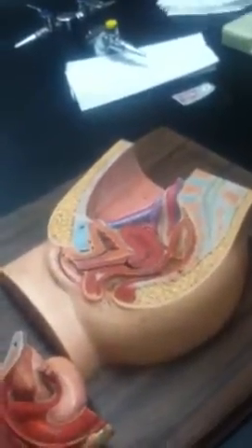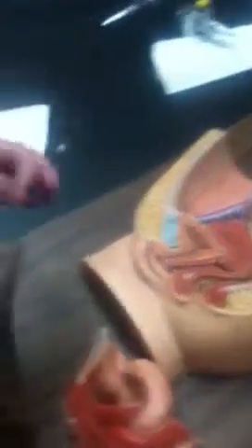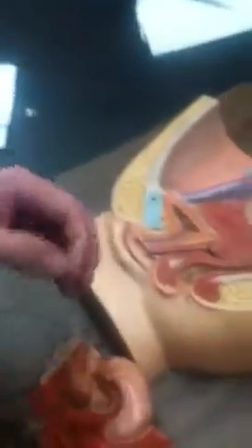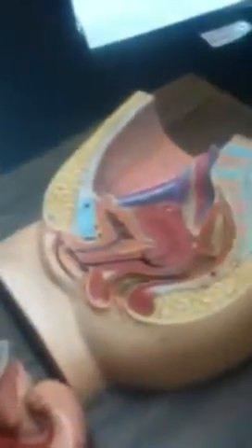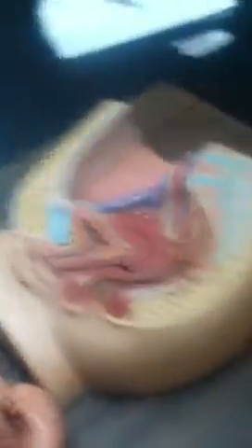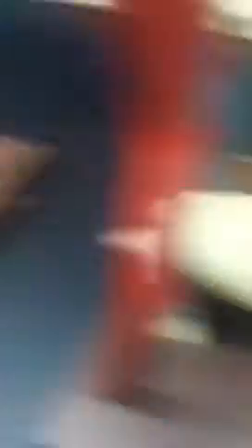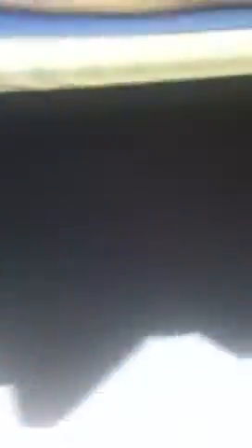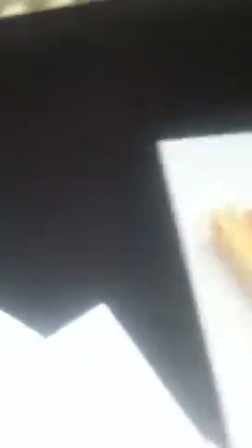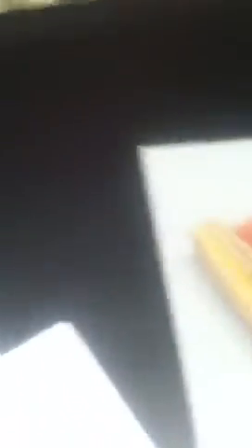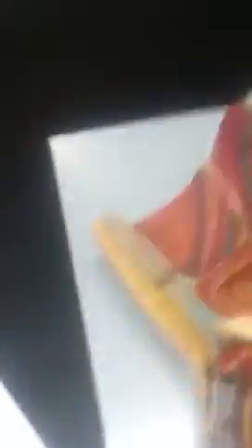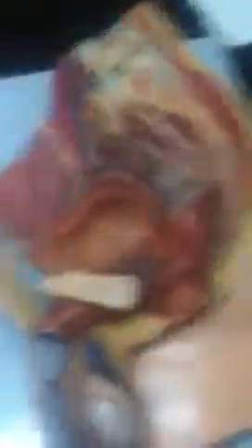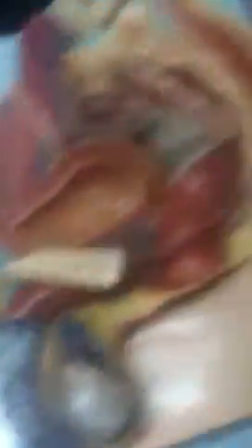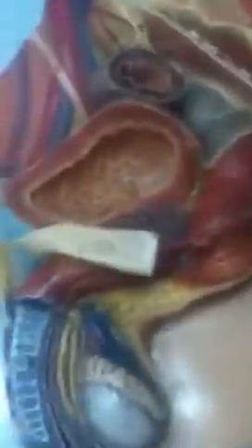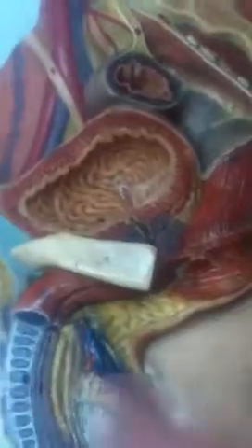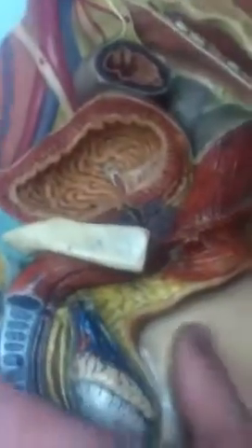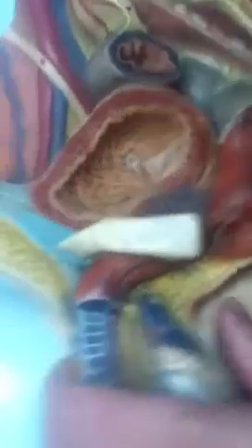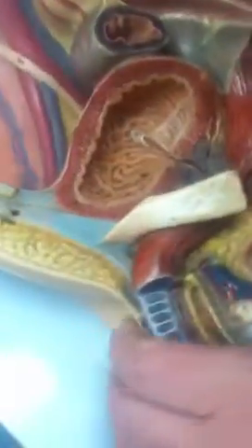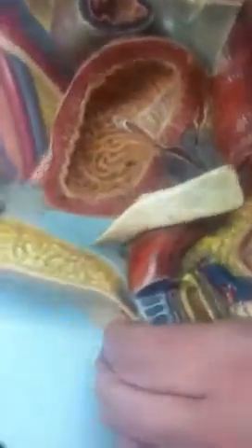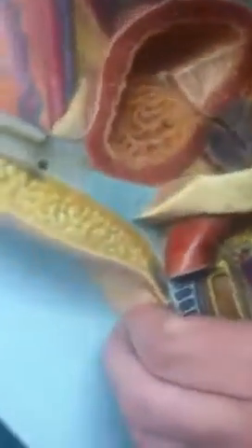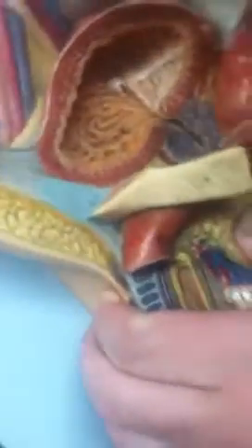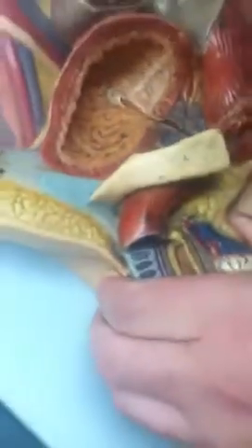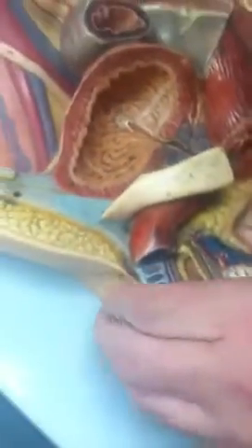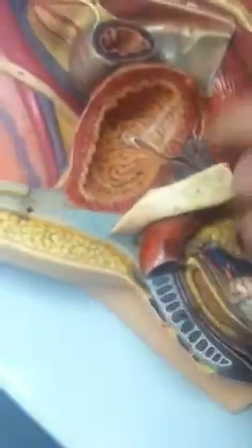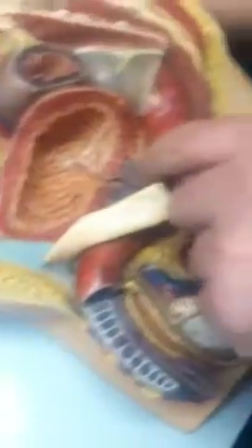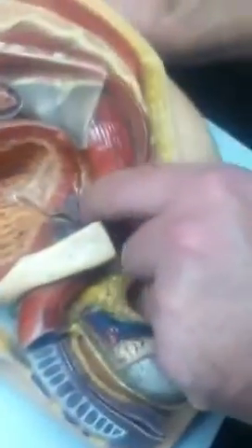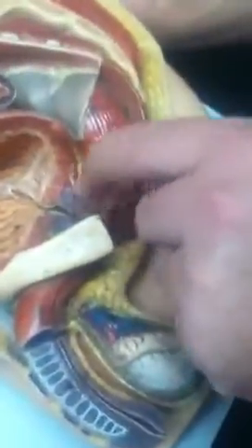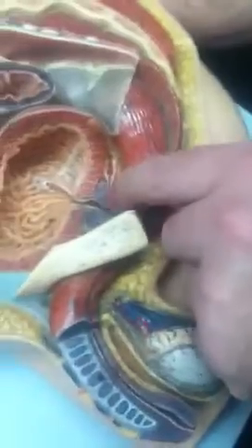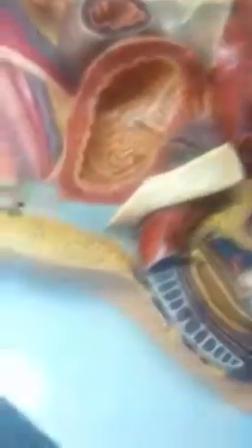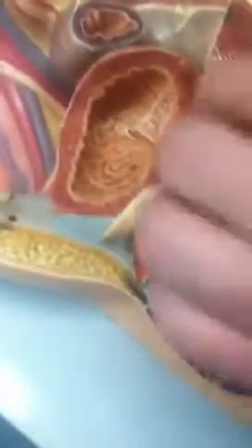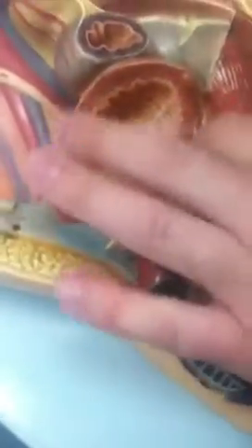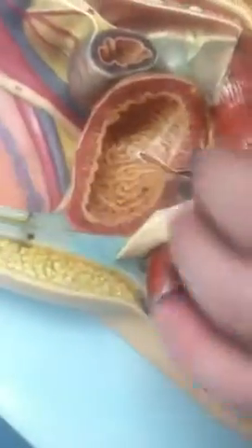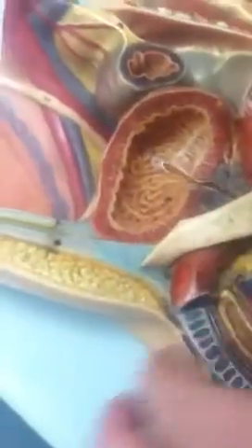Bulbourethral glands are in the male. They're very hard to see, and most models hardly even show them. They sit immediately underneath the prostate gland.